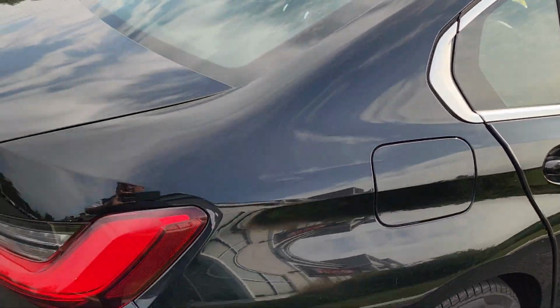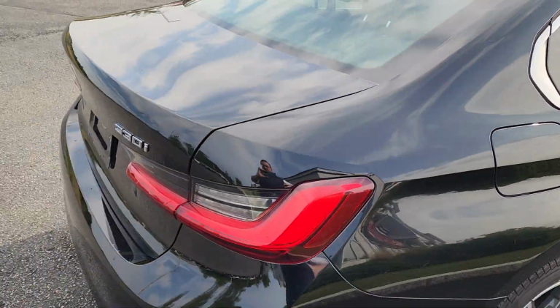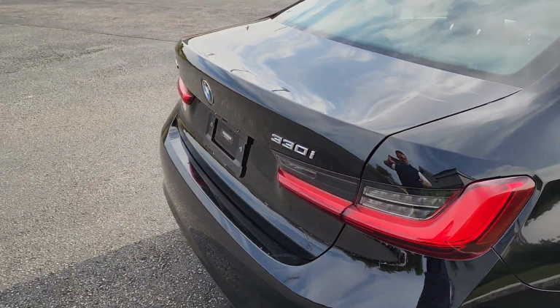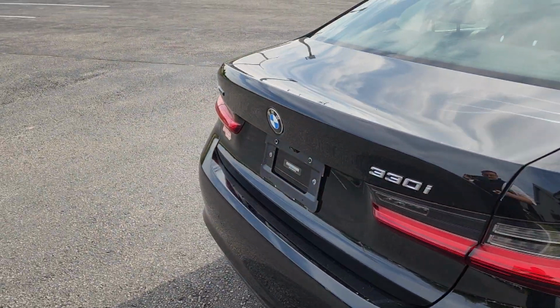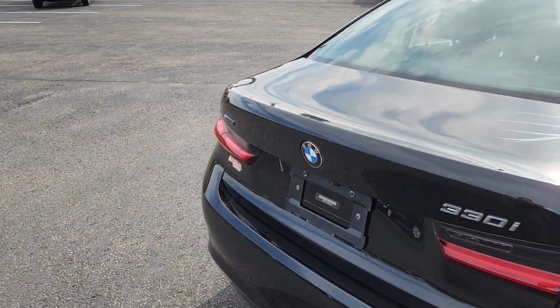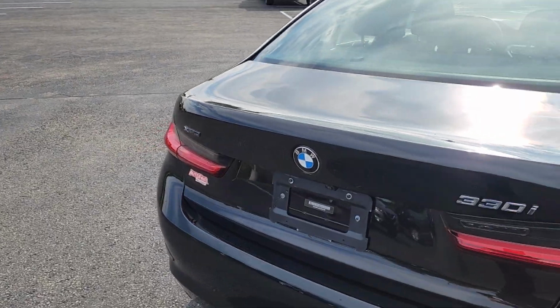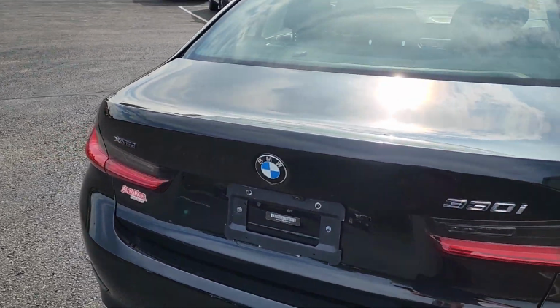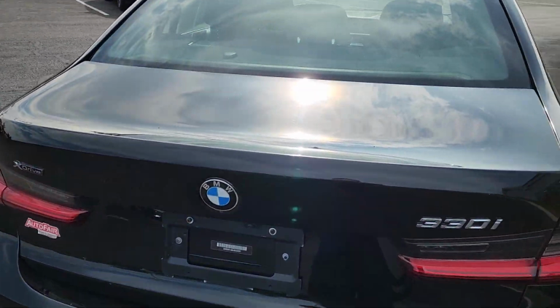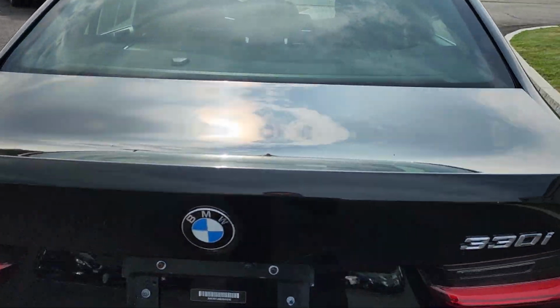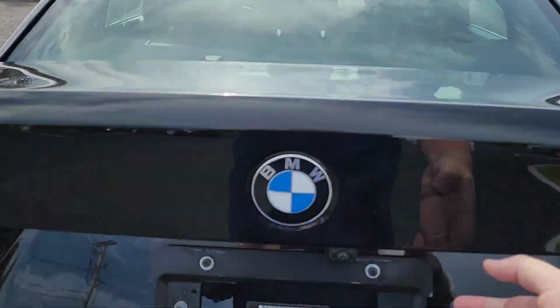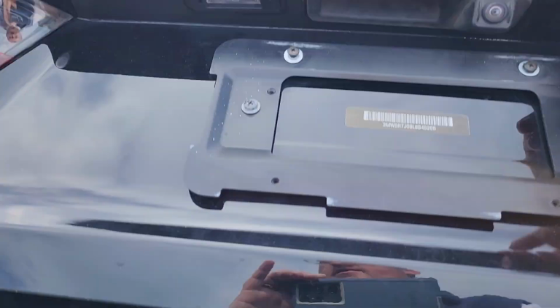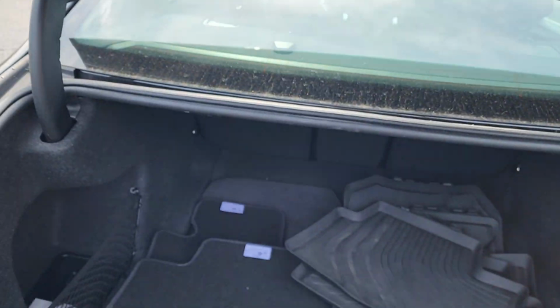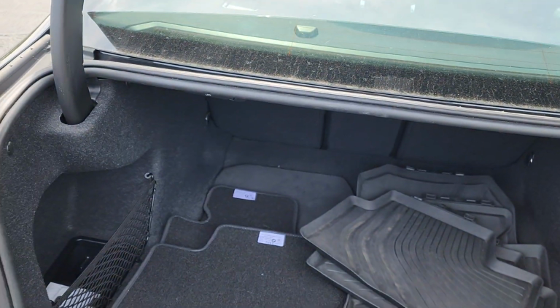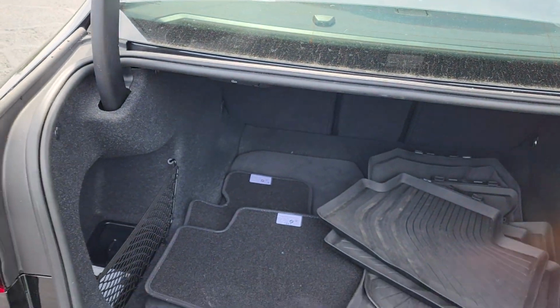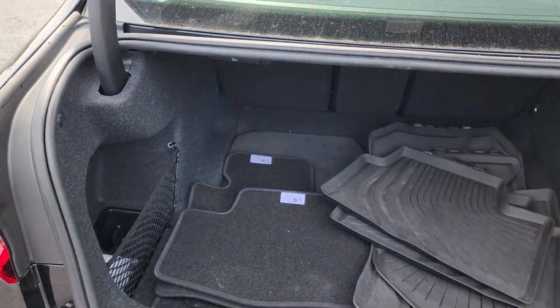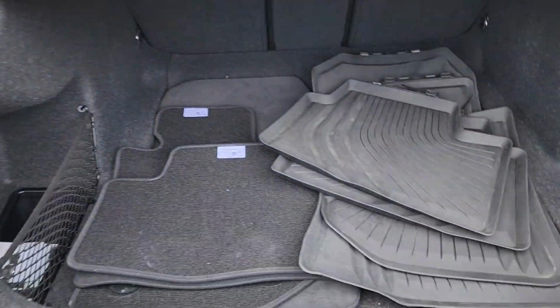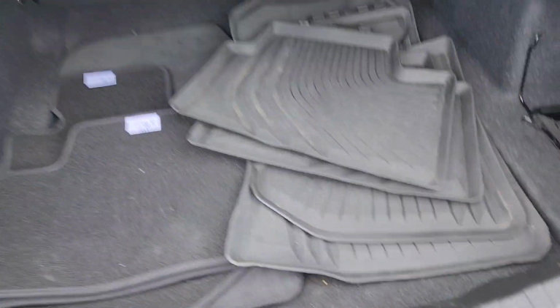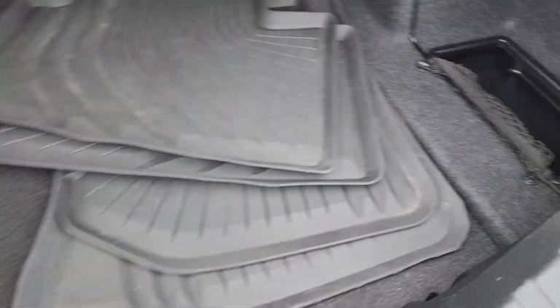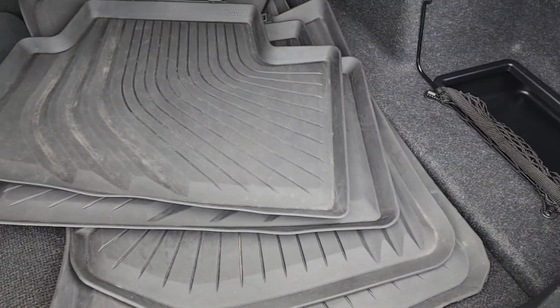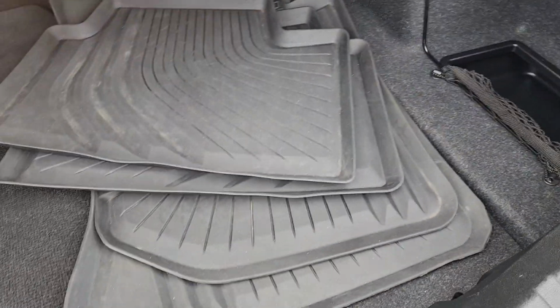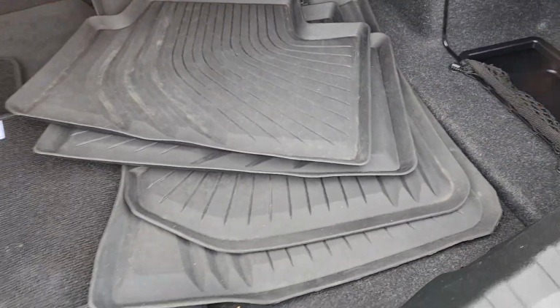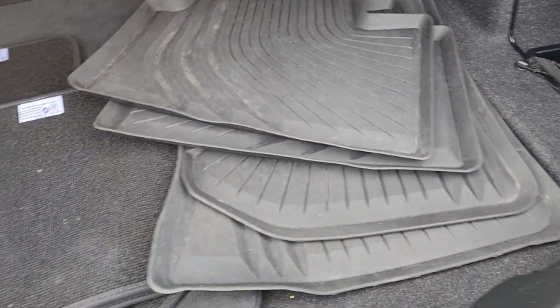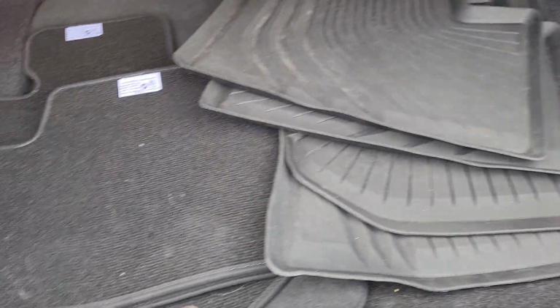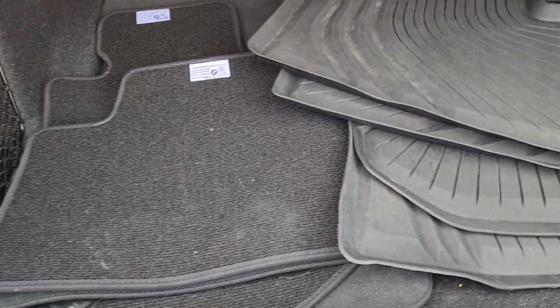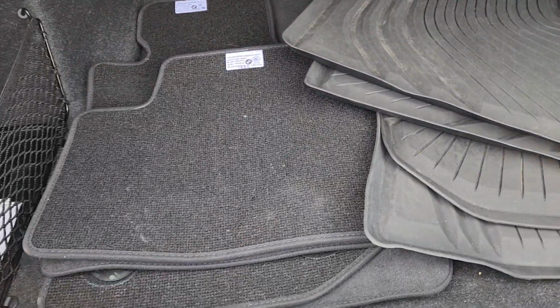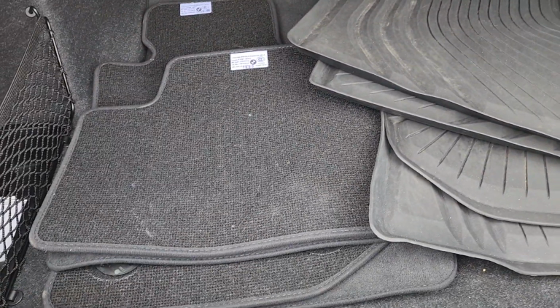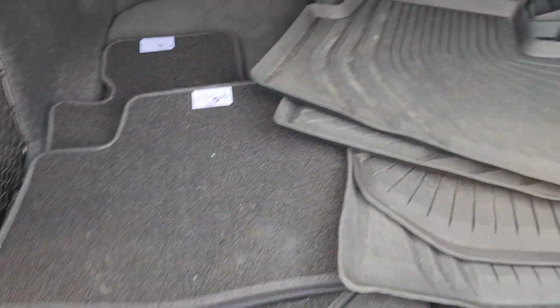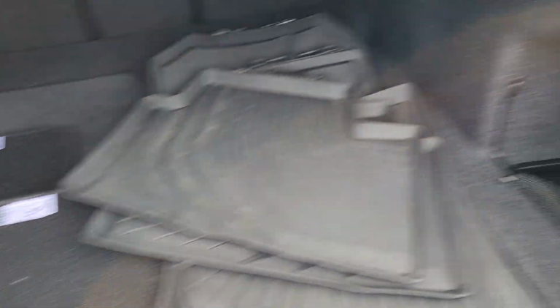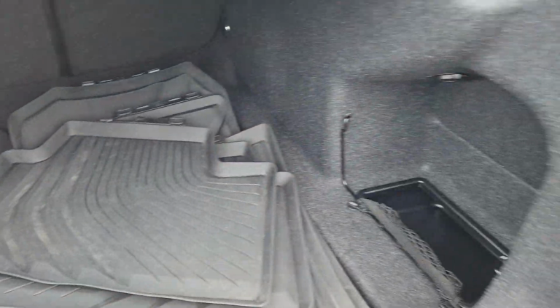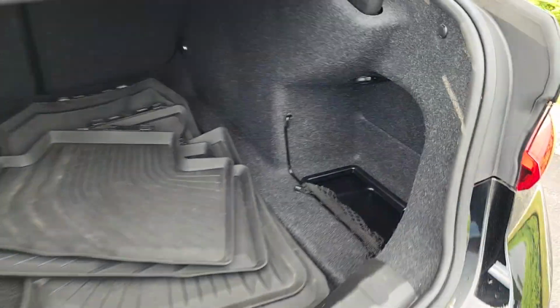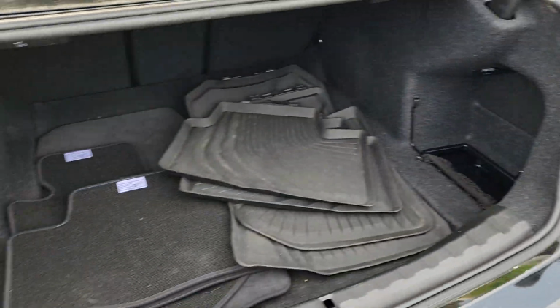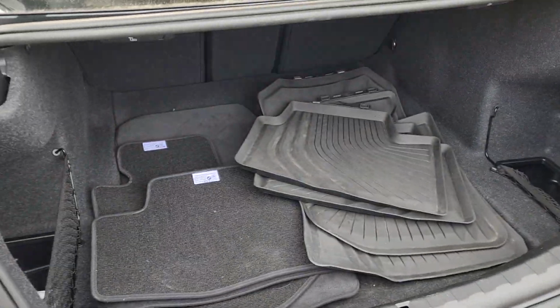Go right to the trunk of the car. It's got the X-Drive so it has a nice all-wheel drive system in it. A weather mat for you there with a regular cloth if you prefer those. But nice spacious trunk area.